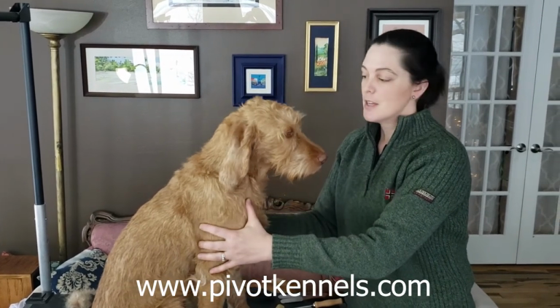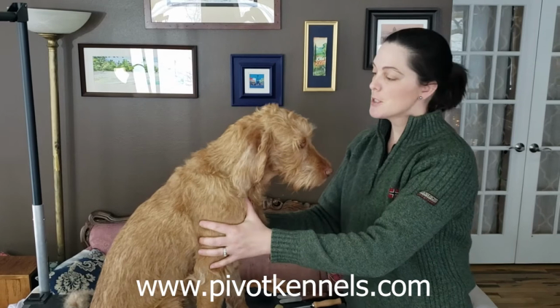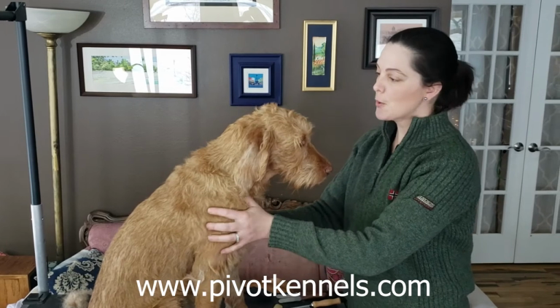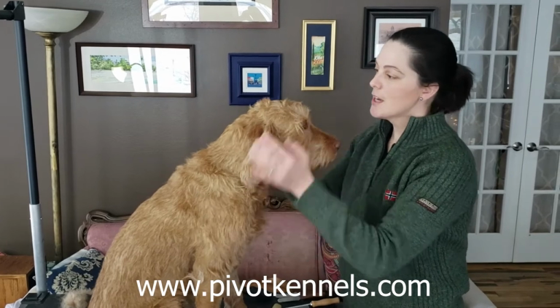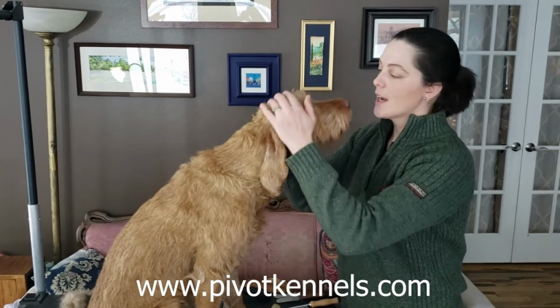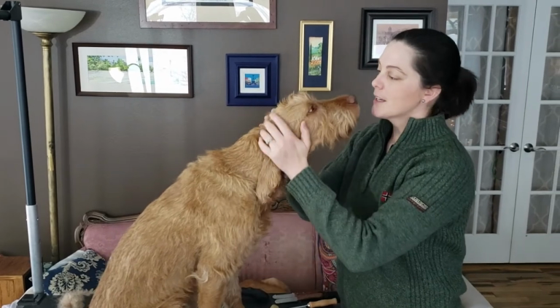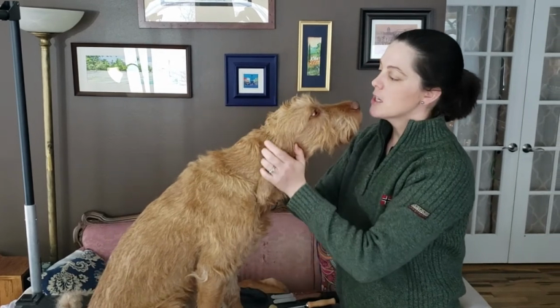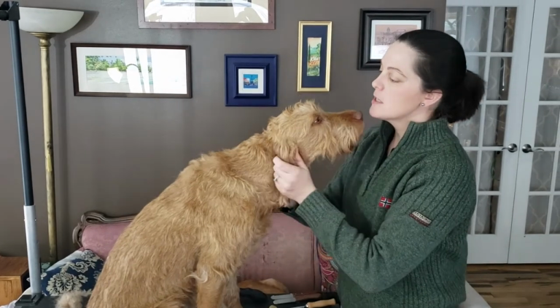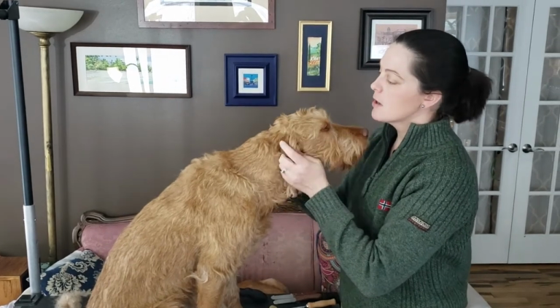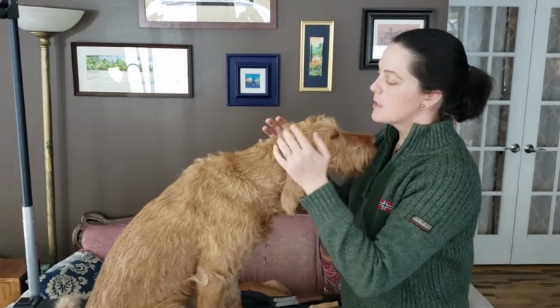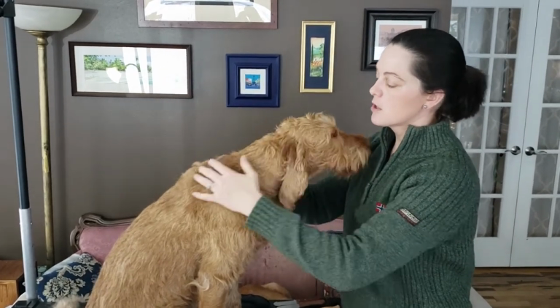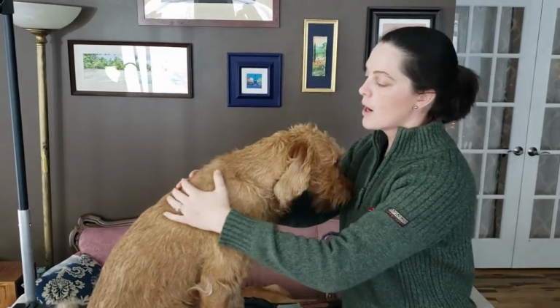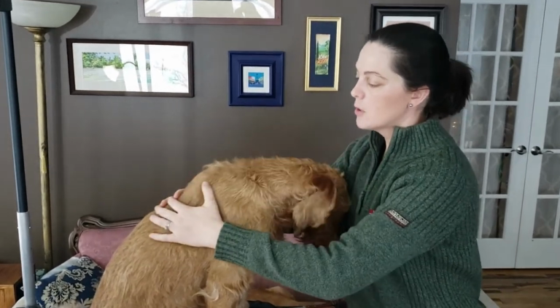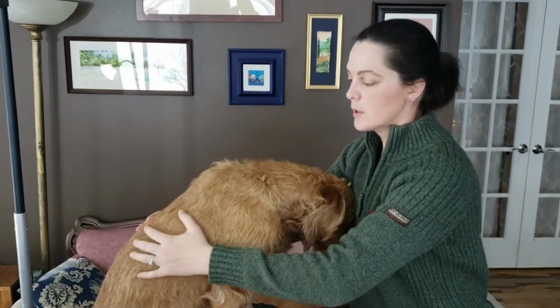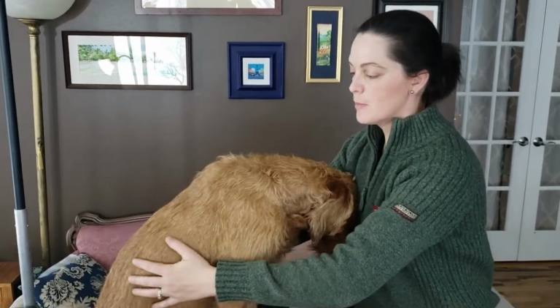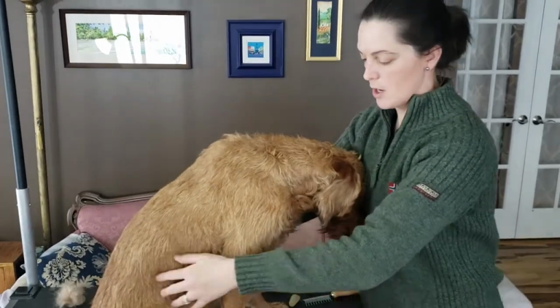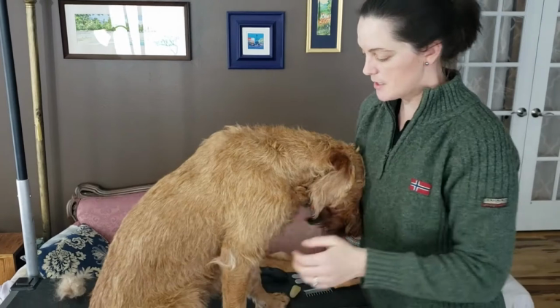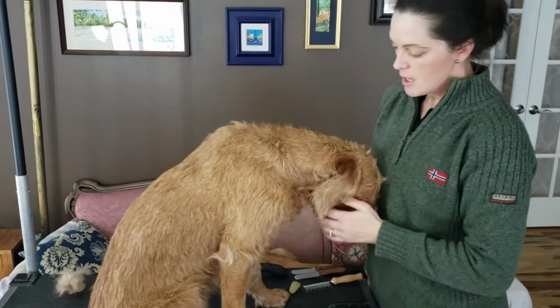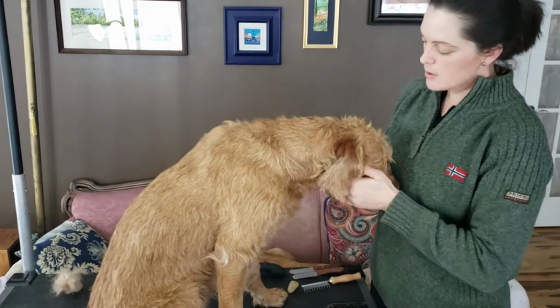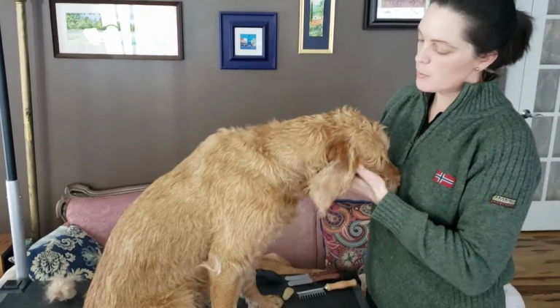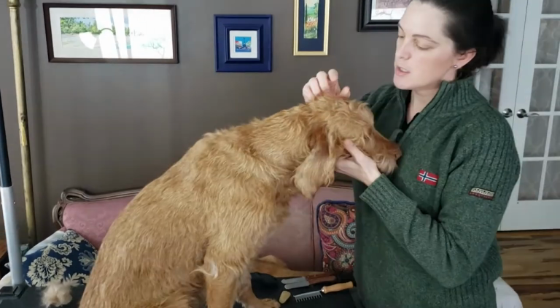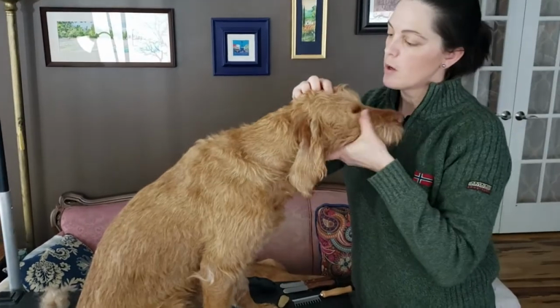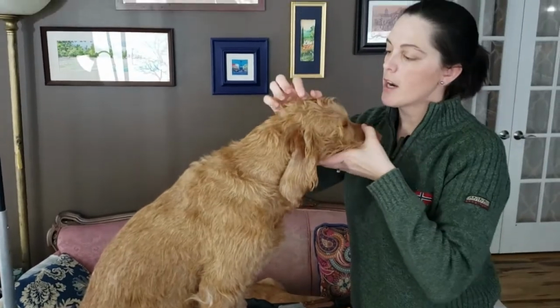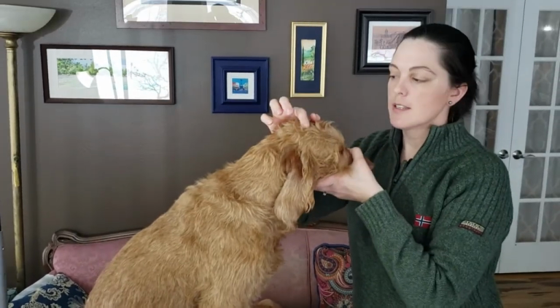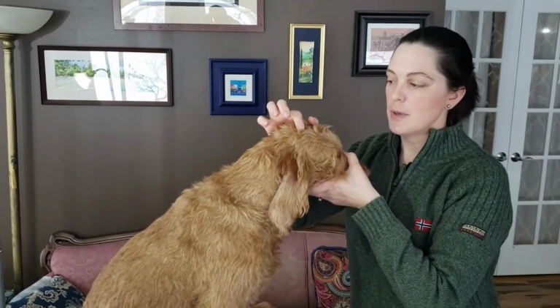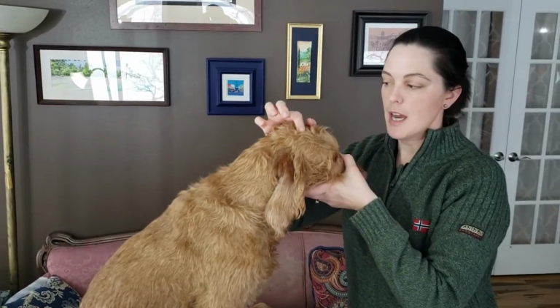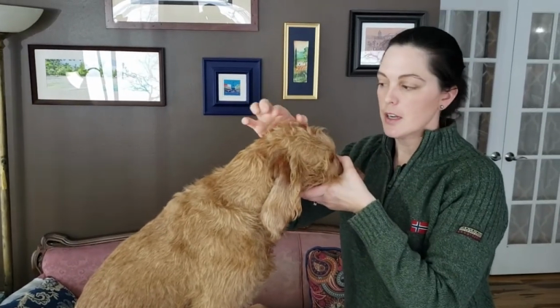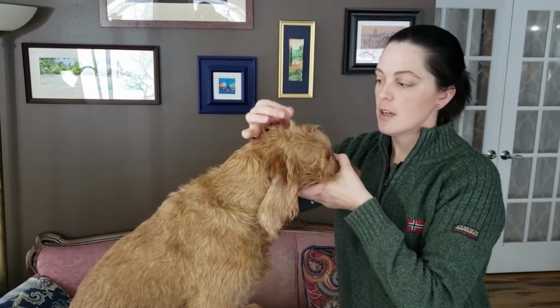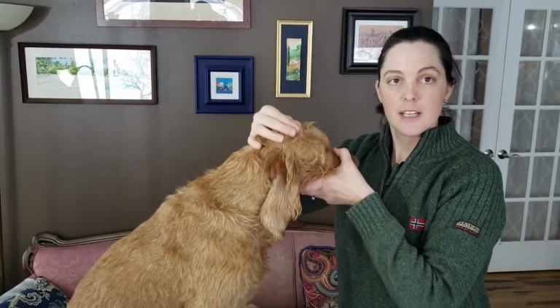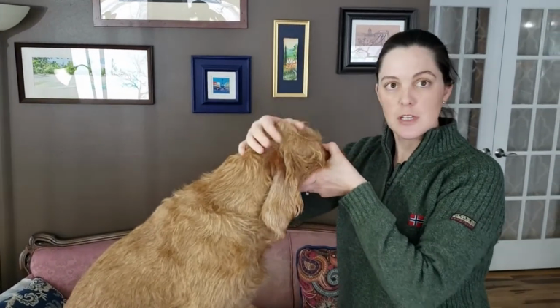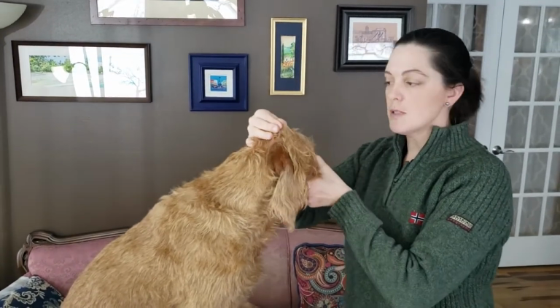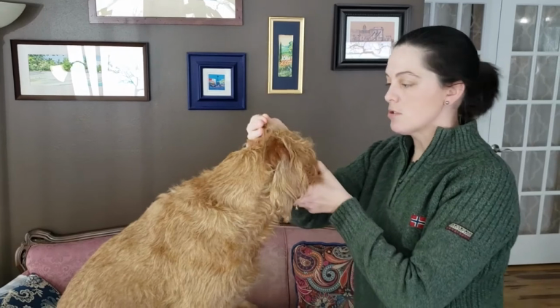This is Coley. I can tell she needs to be stripped because her wire coat is going a little bit soft. There are also places where that wire hair is clumping together, so it tells me she needs to be stripped.